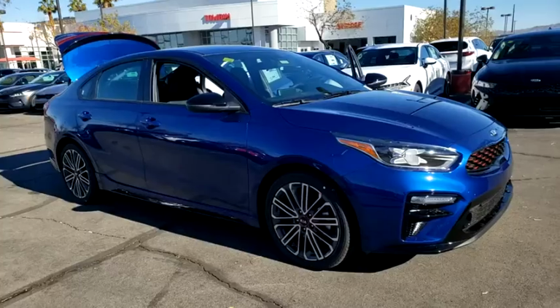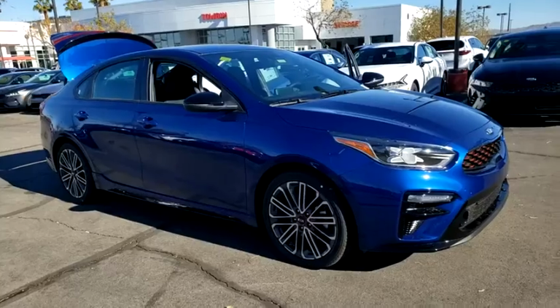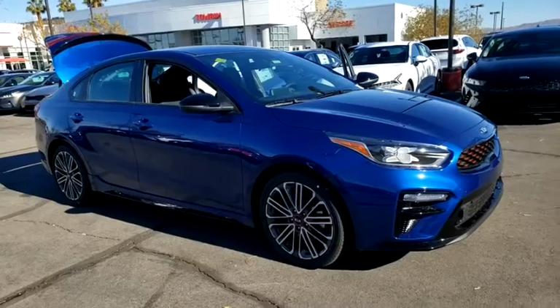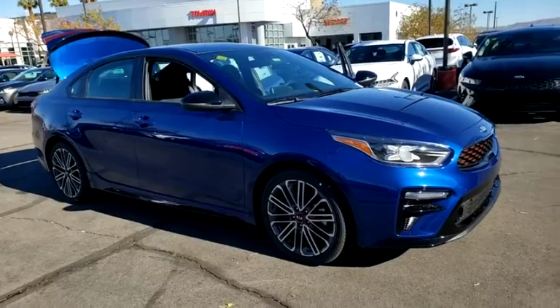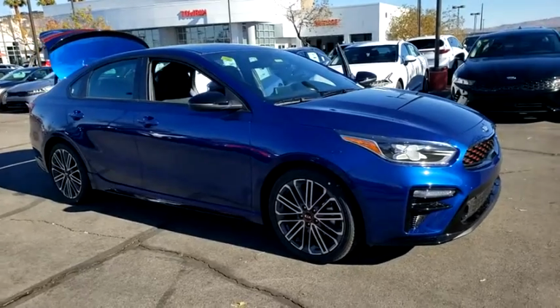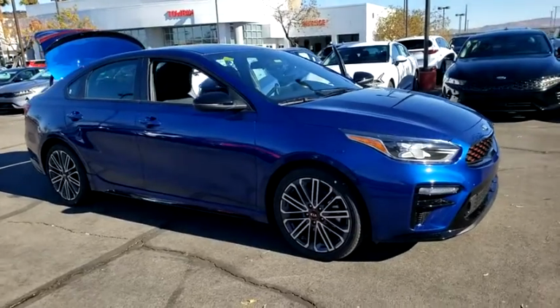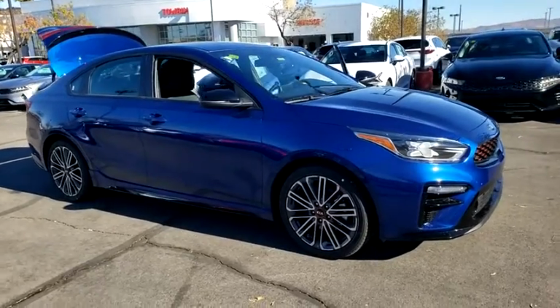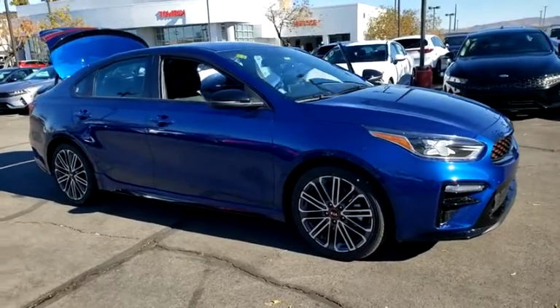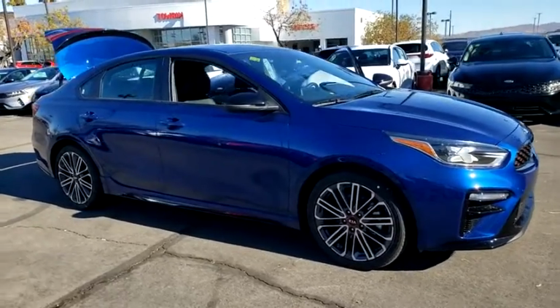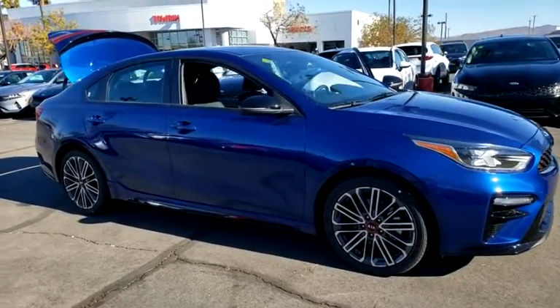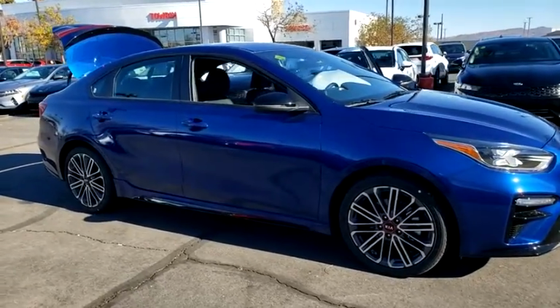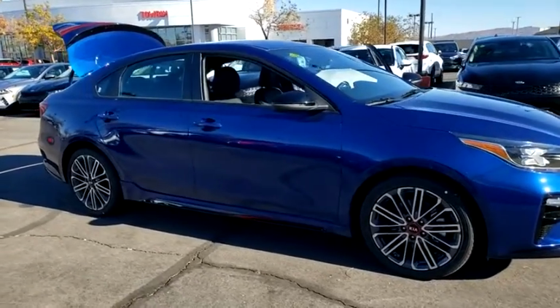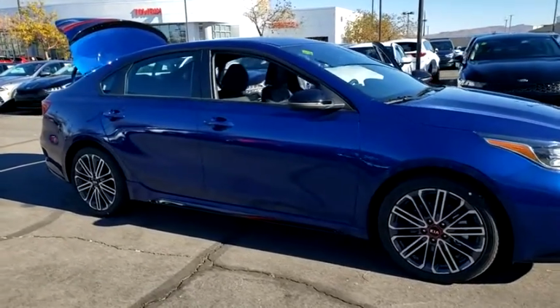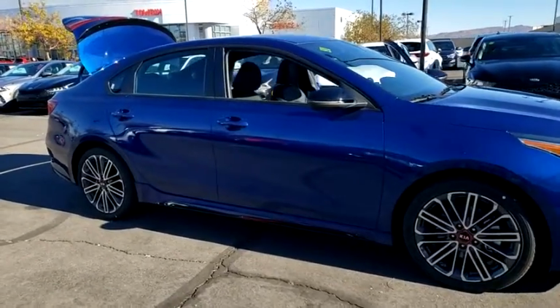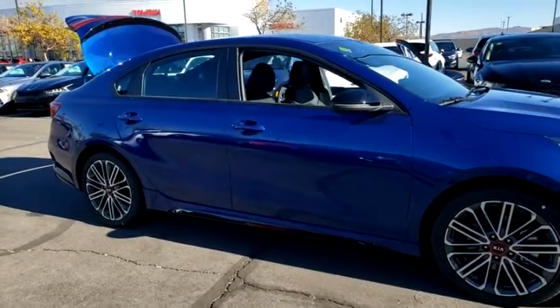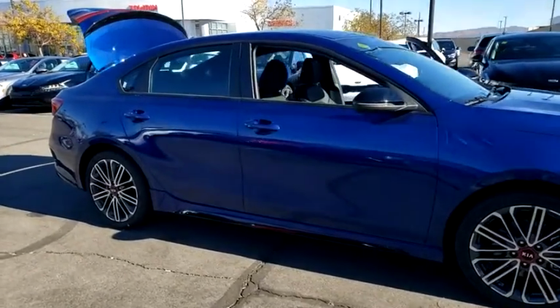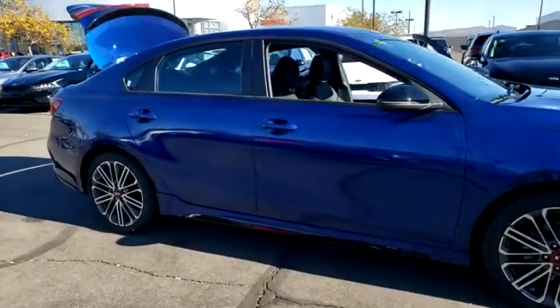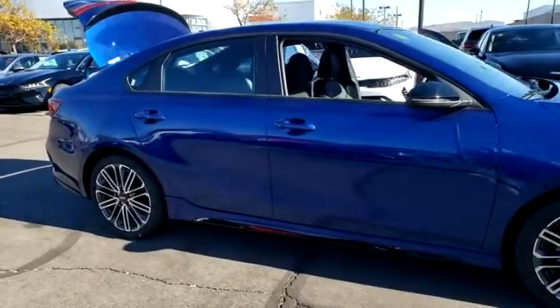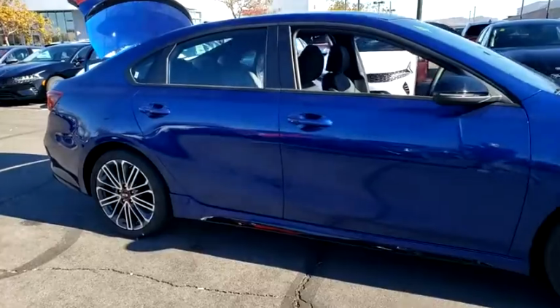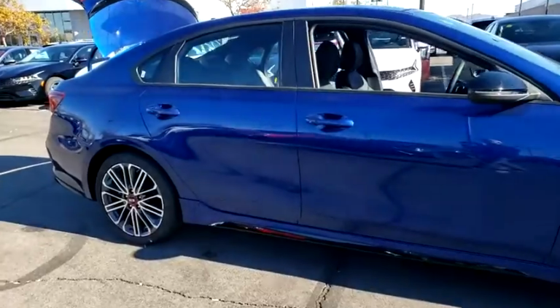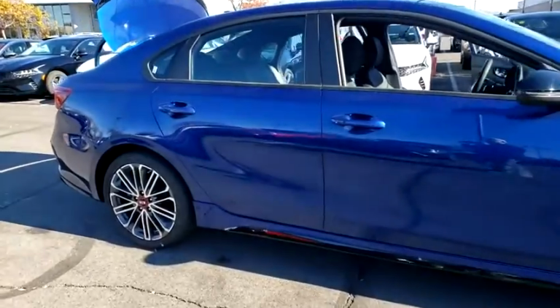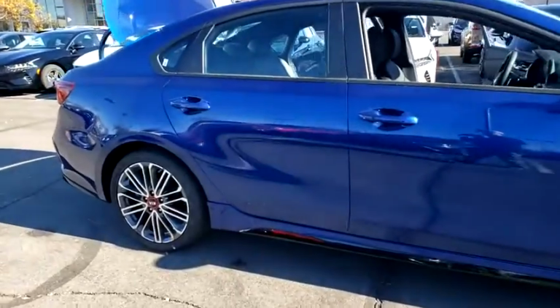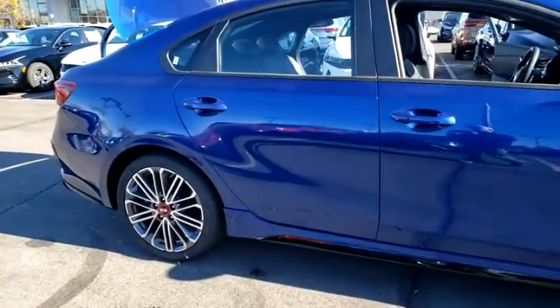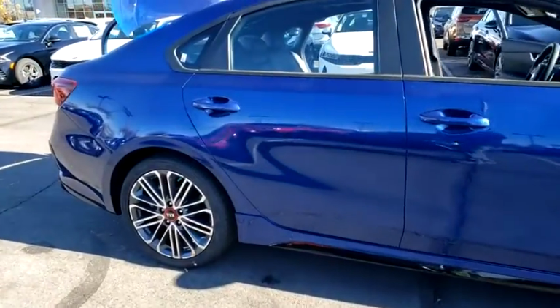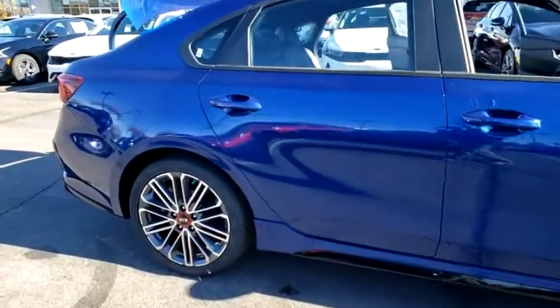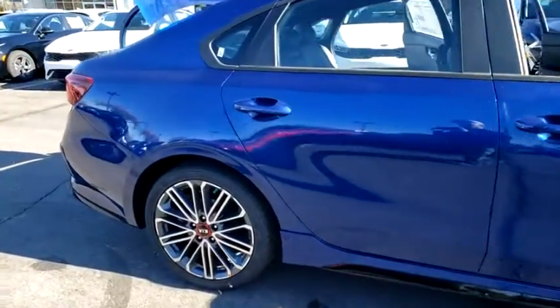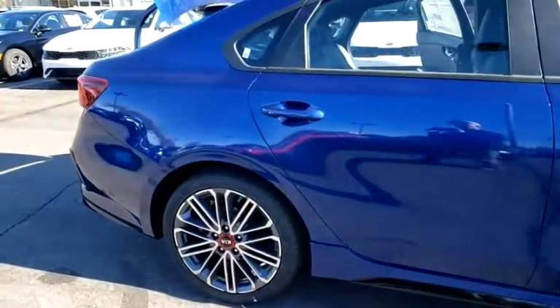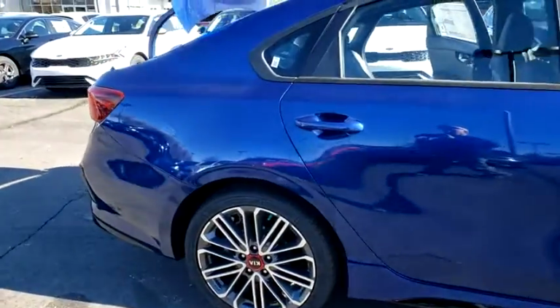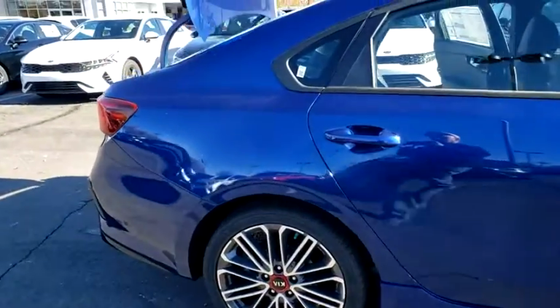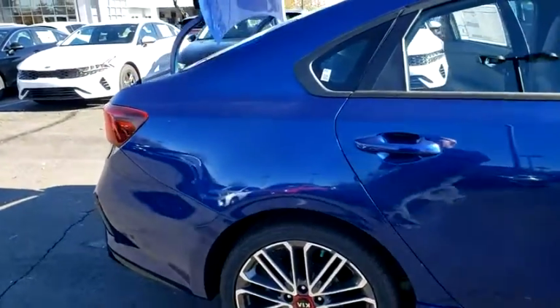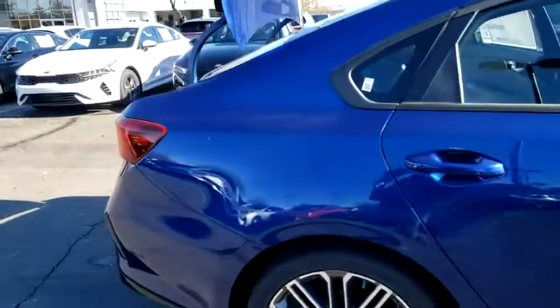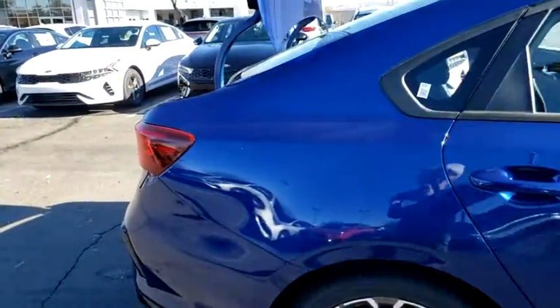We are pleased to show you the 2021 Kia Forte. If you're looking for a trendy and feature-laden compact sedan, the Kia Forte is for you.